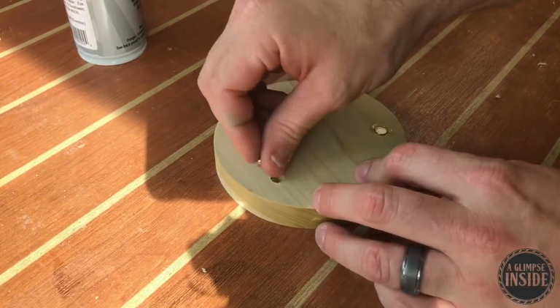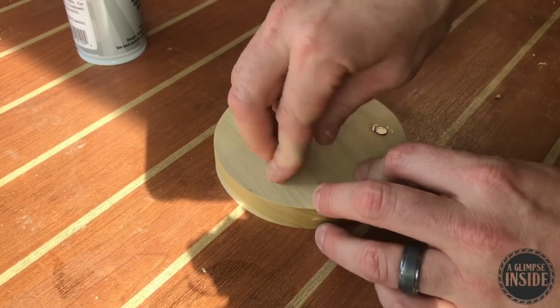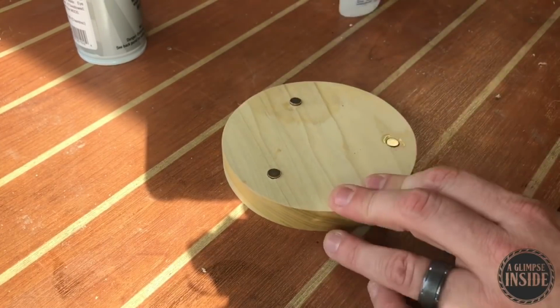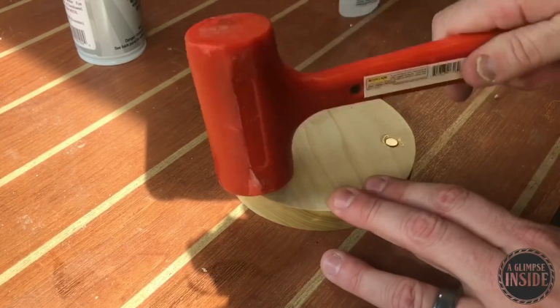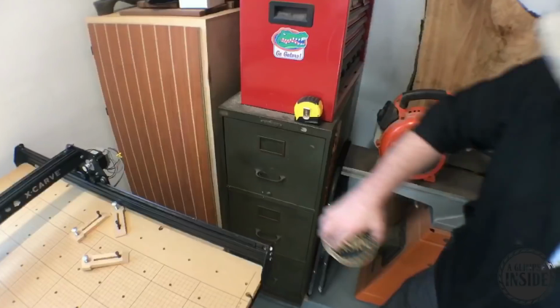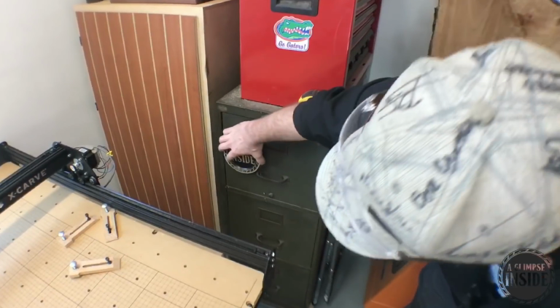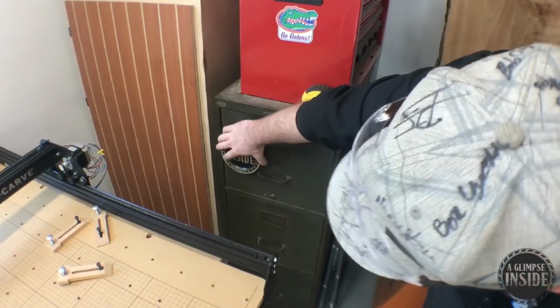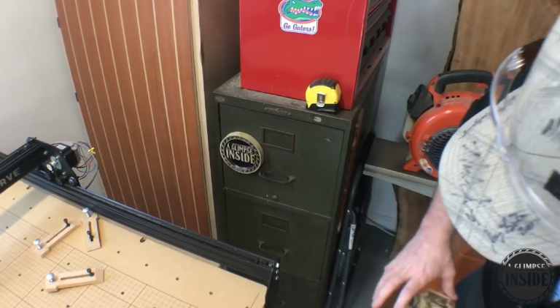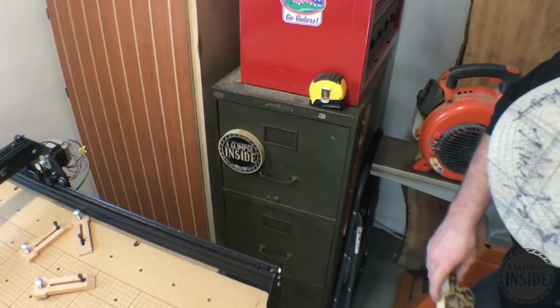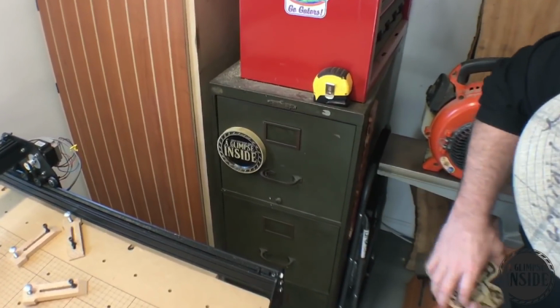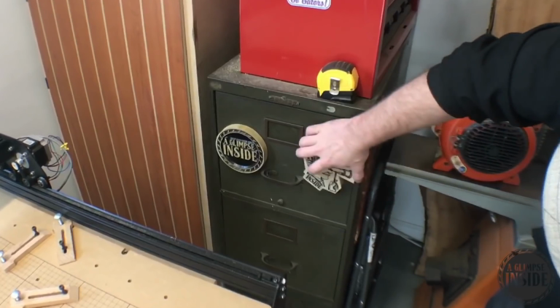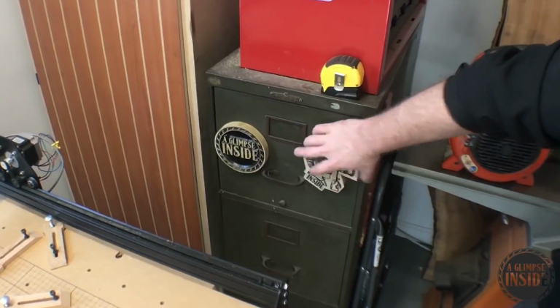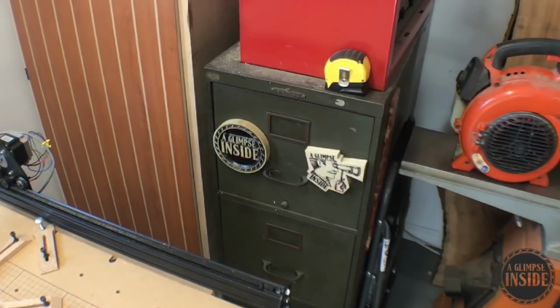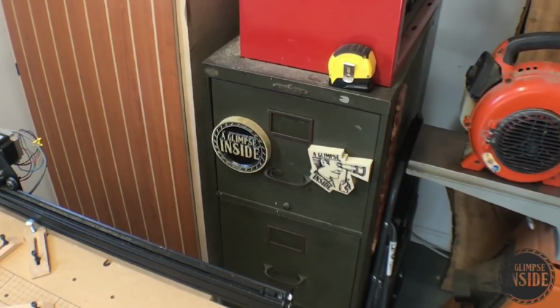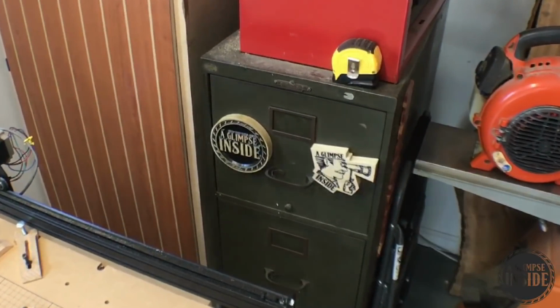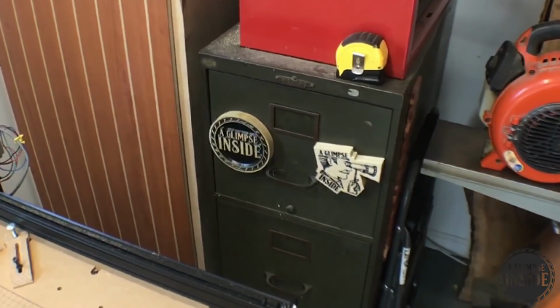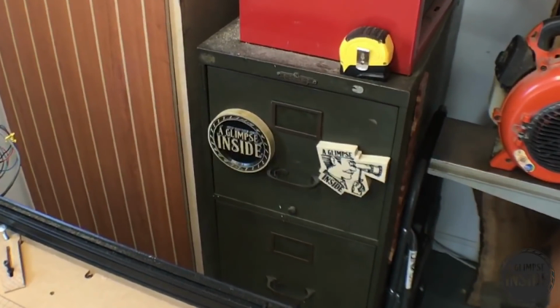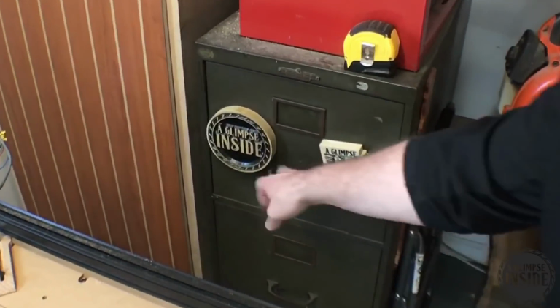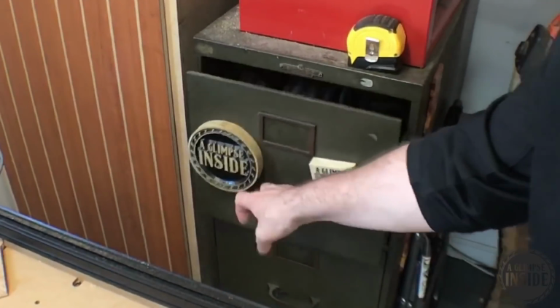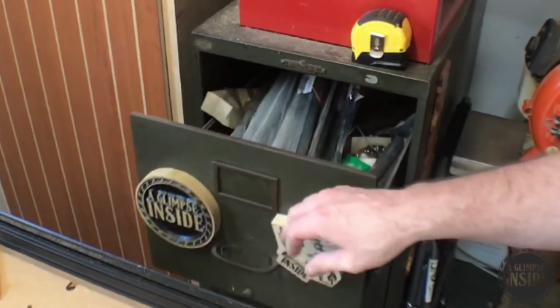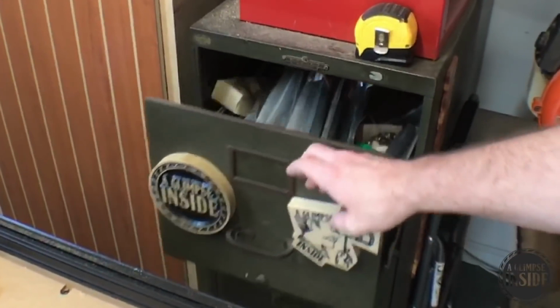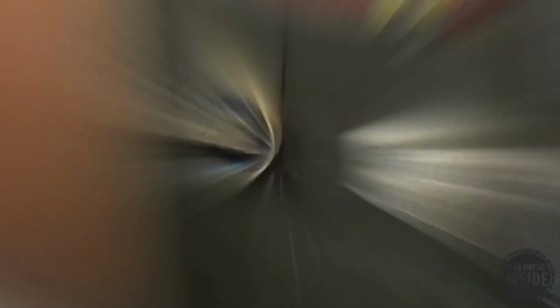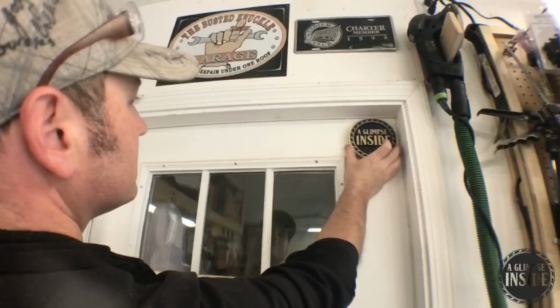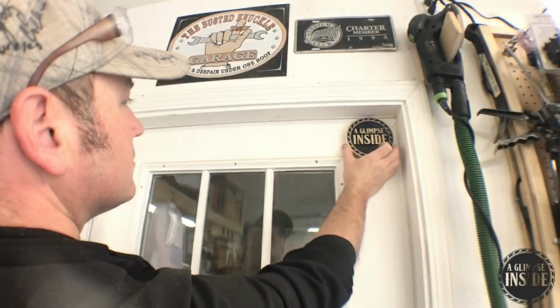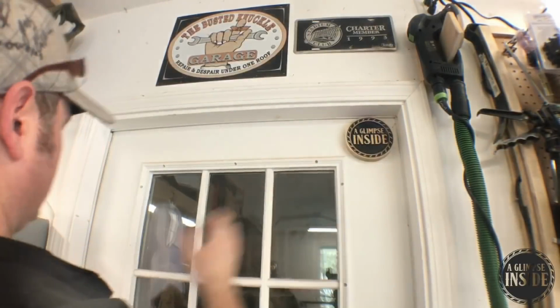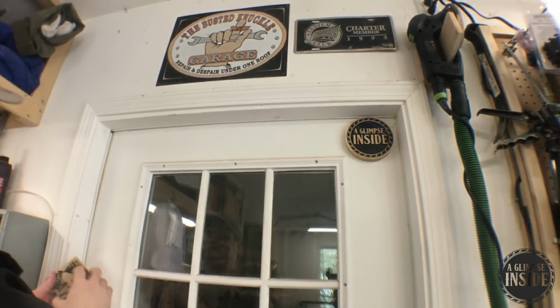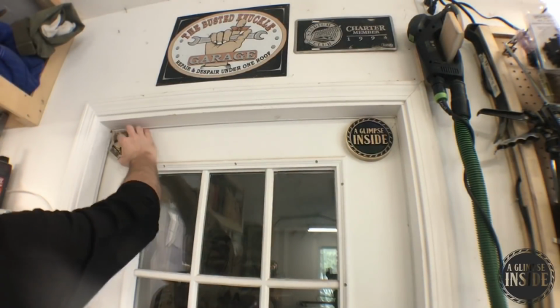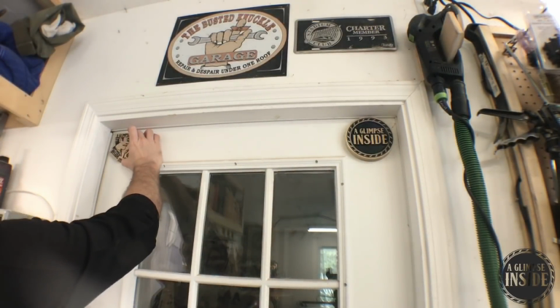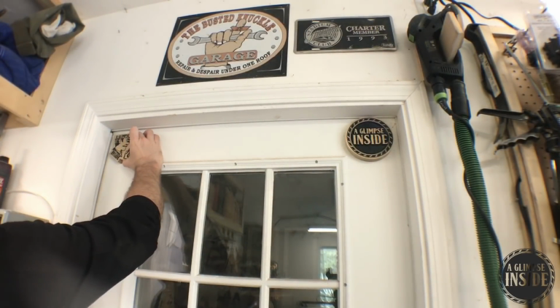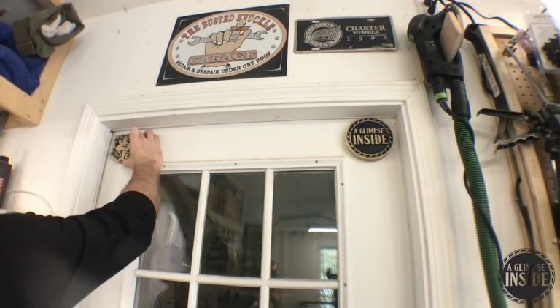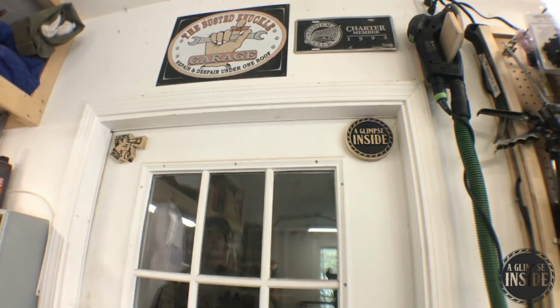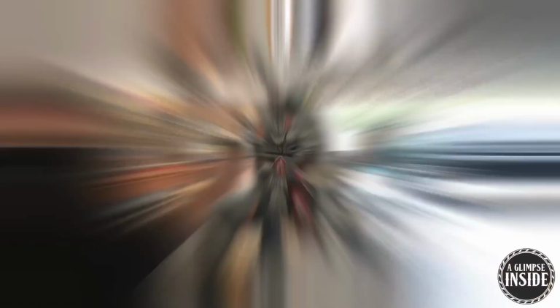Got the second logo done the exact same way and I'm going to go ahead and test them out on where I want them in the shop. As you can see, there's a little bit of an X-Carve machine over there — more about that later. Definitely excited to have one. I never thought I'd see the day.